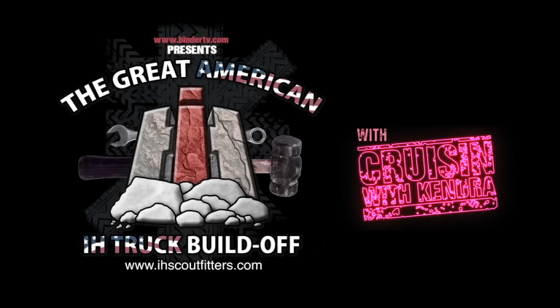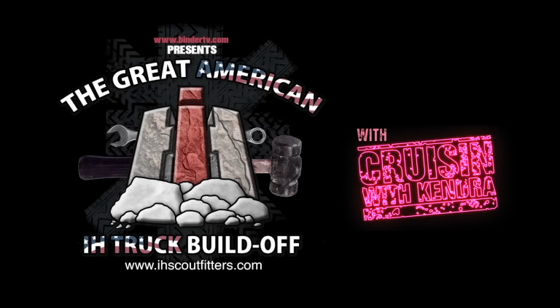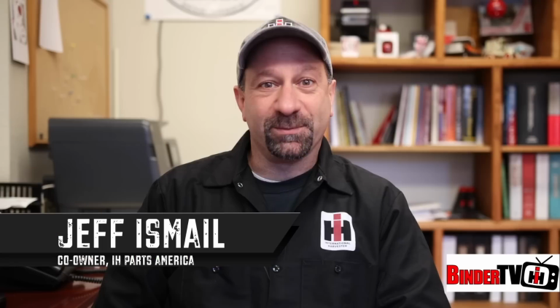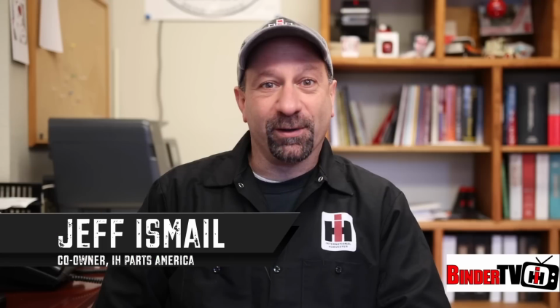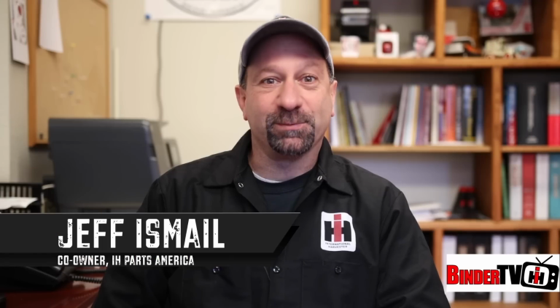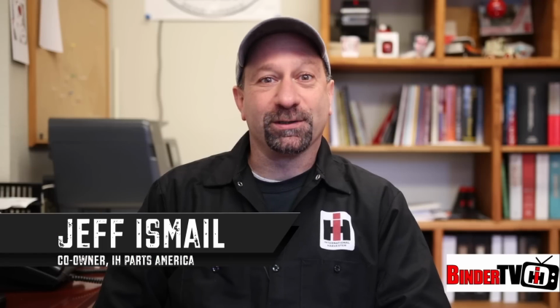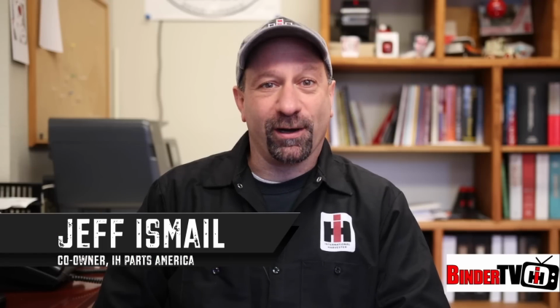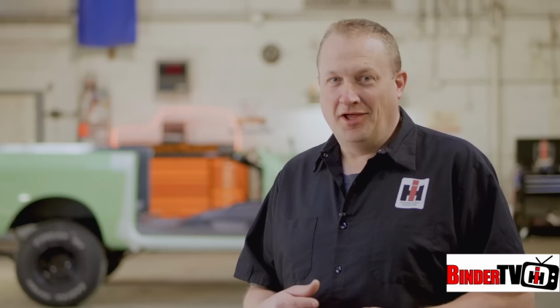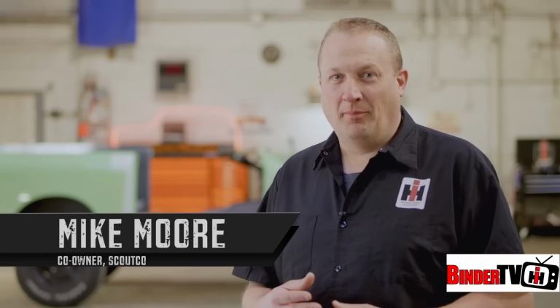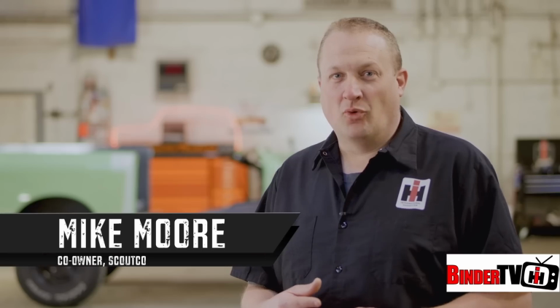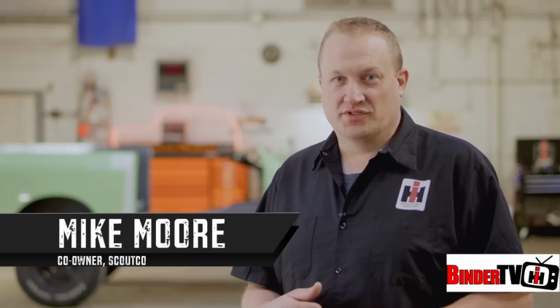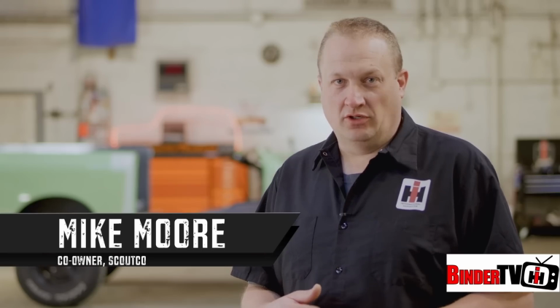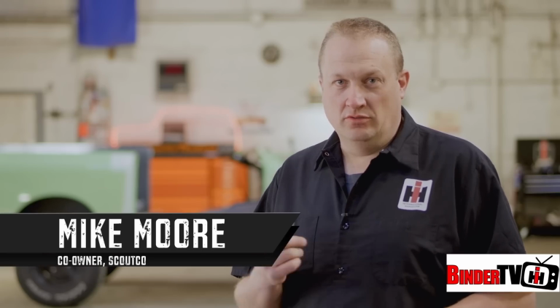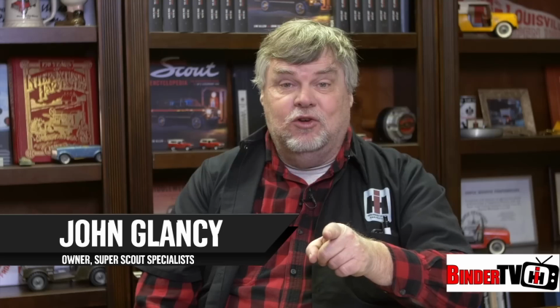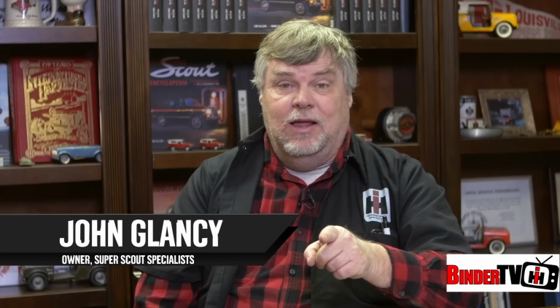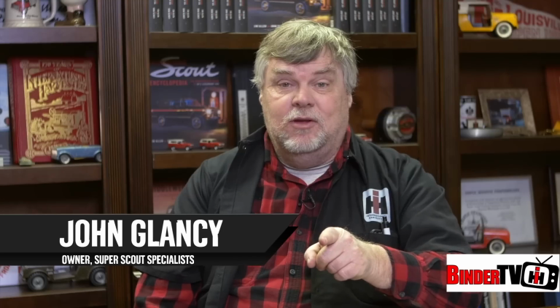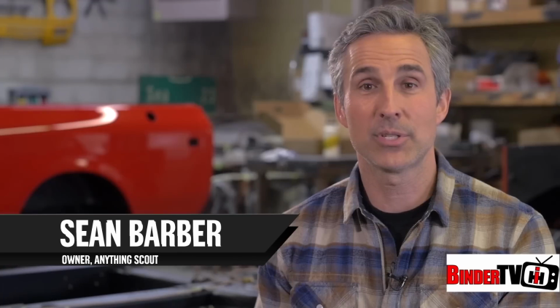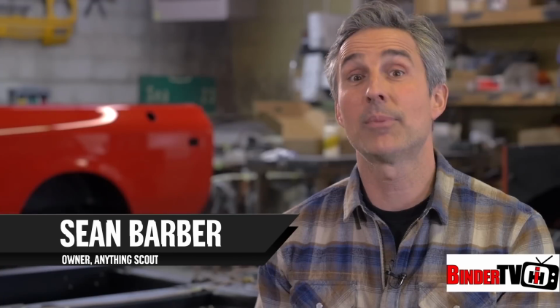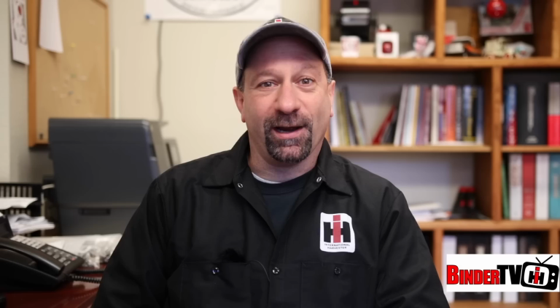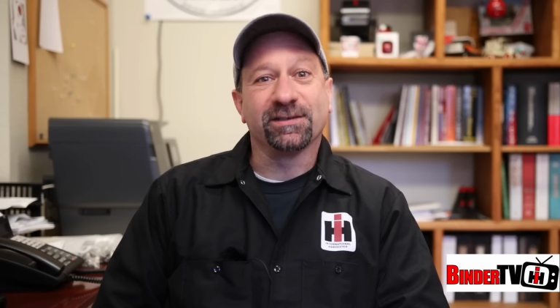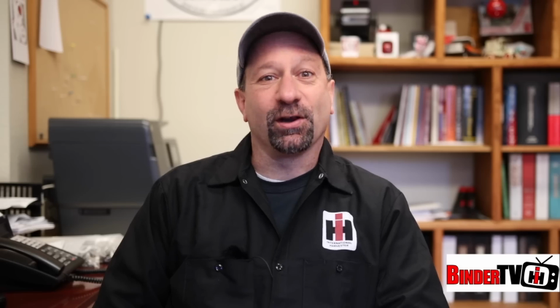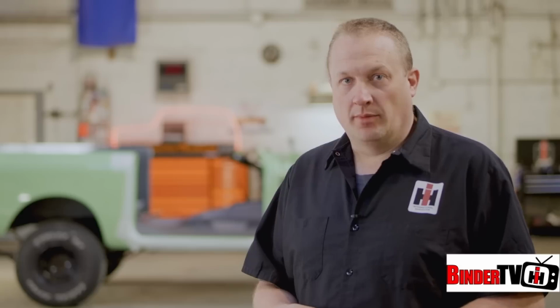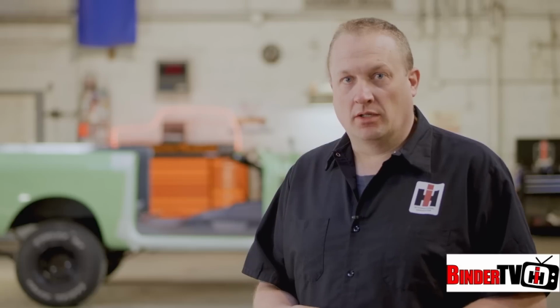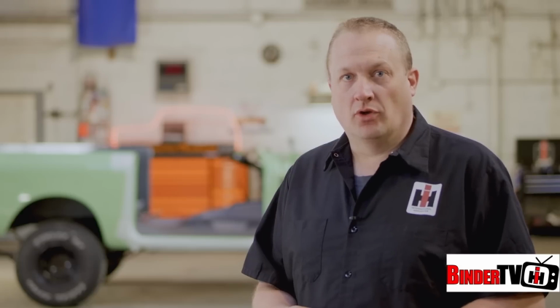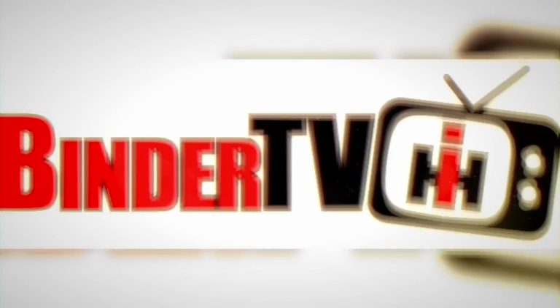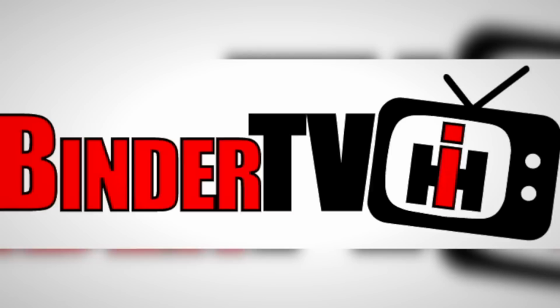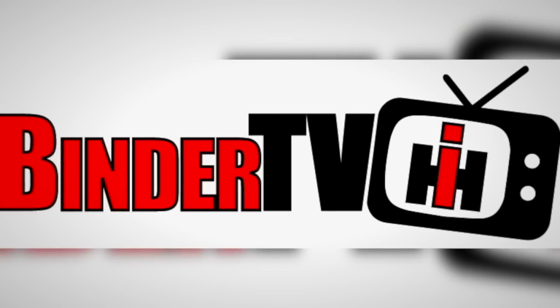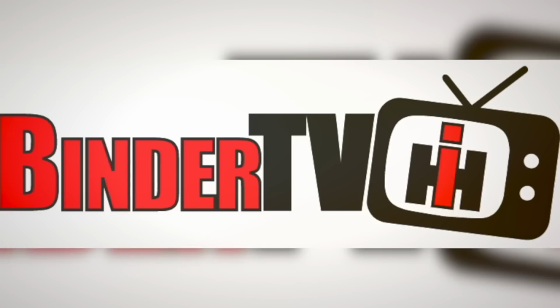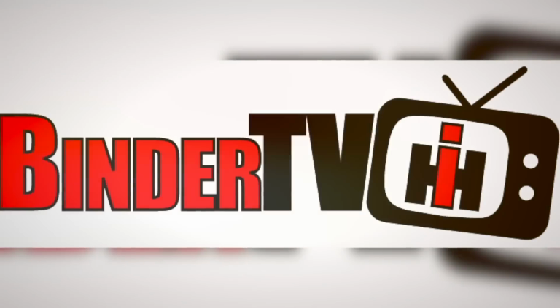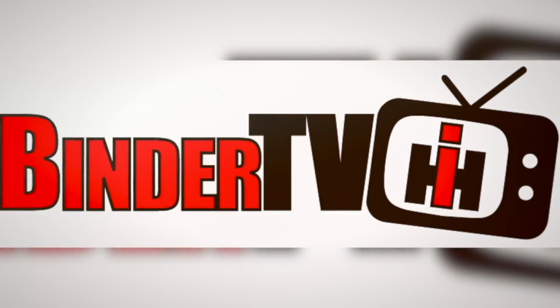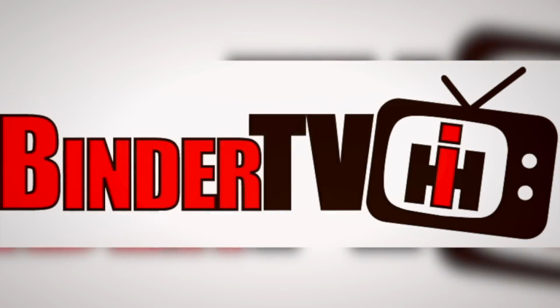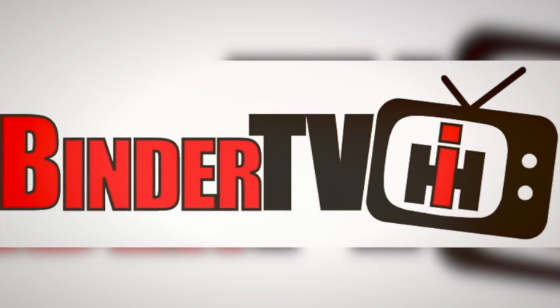I'm Jeff Ismail with IH Parts America. I'm Mike Moore with ScoutCo. I'm John Glancy. I'm Sean Barber. And this is the Great American Build-Off, right here on Binder TV.